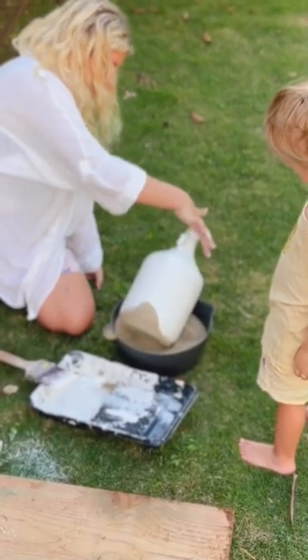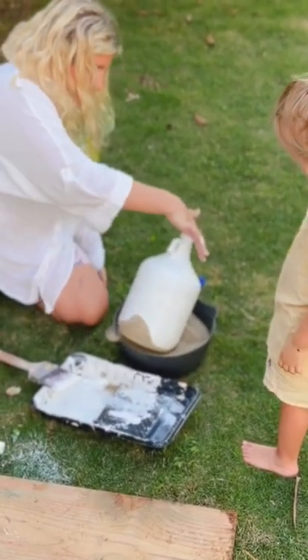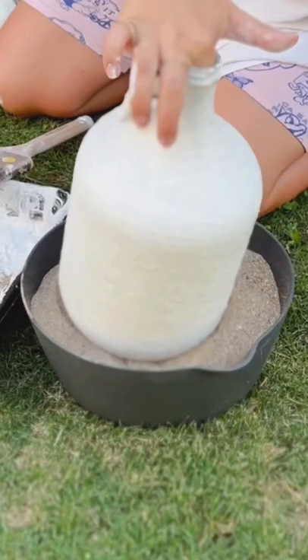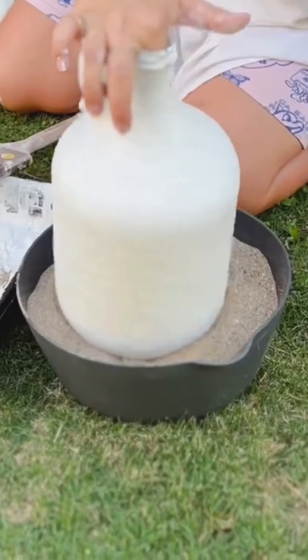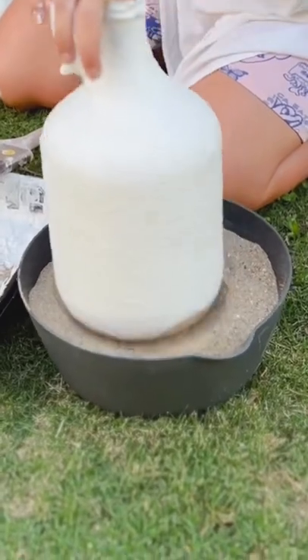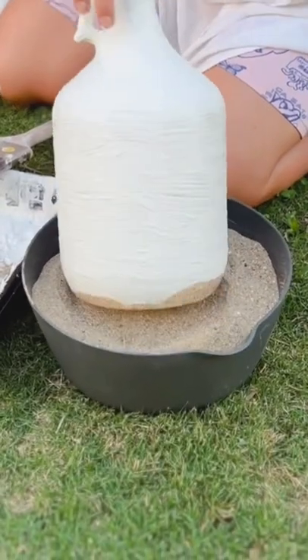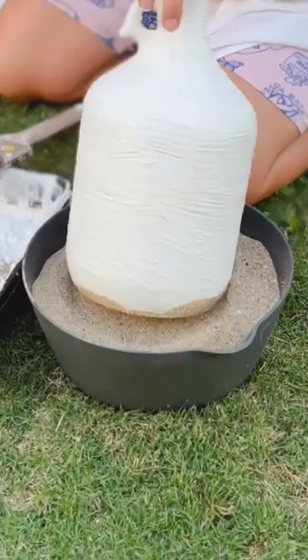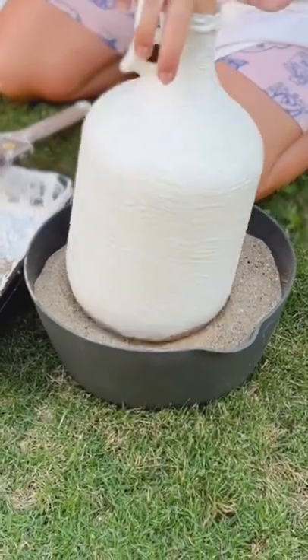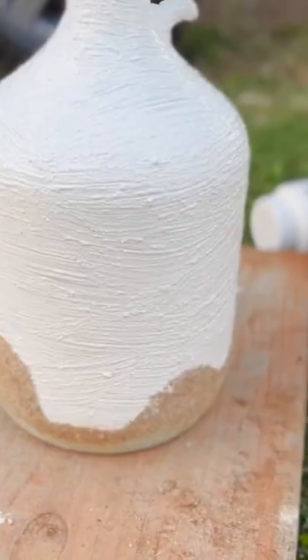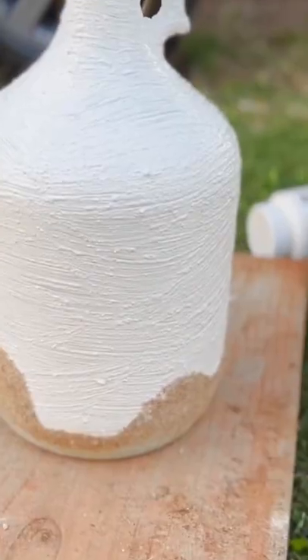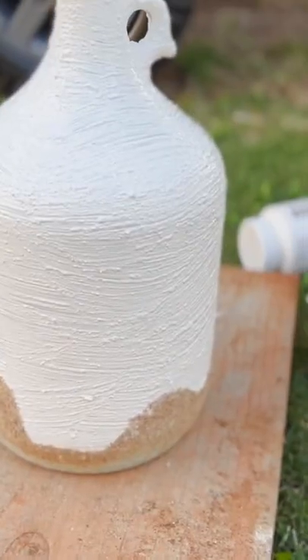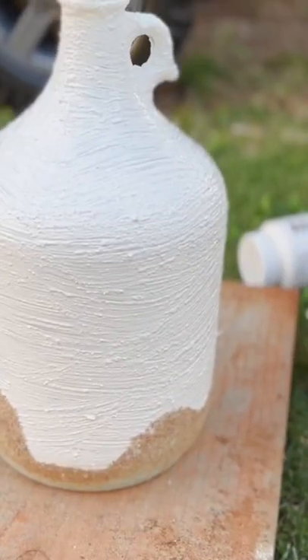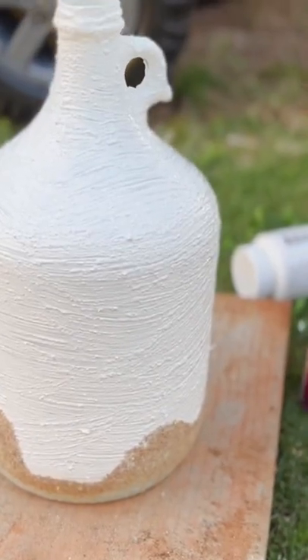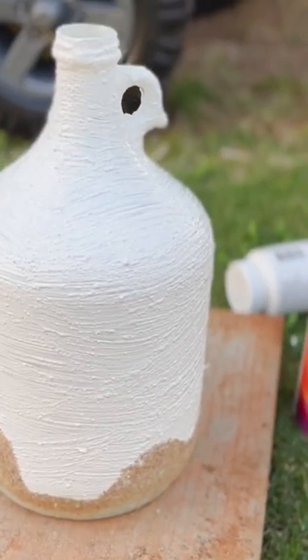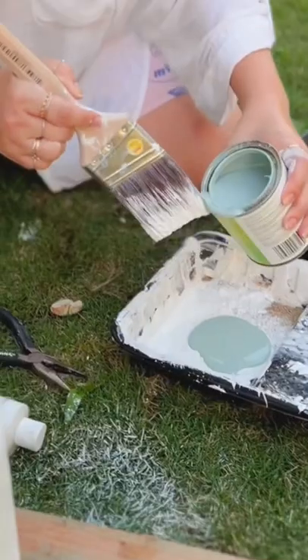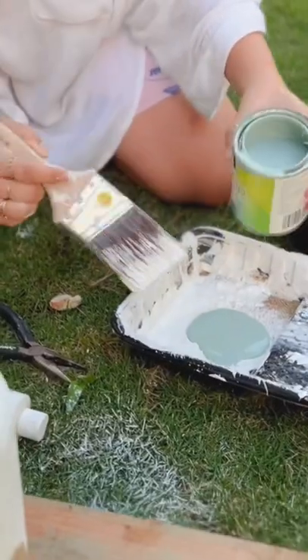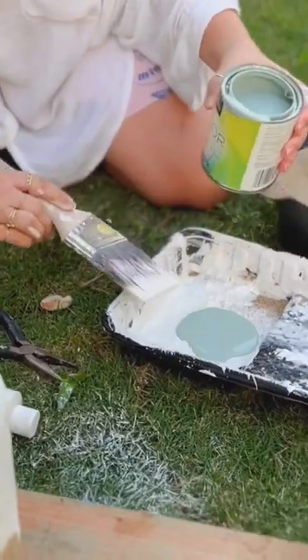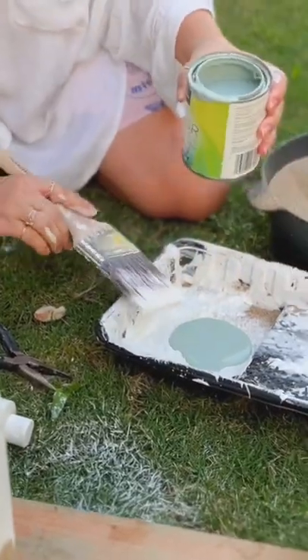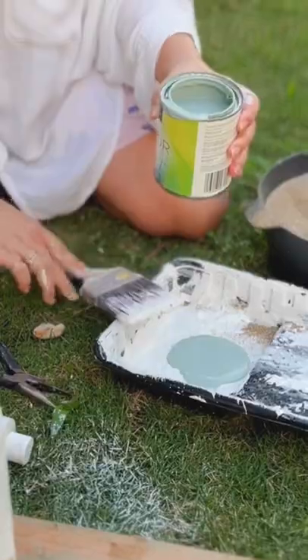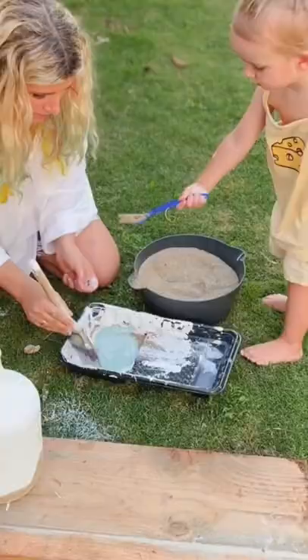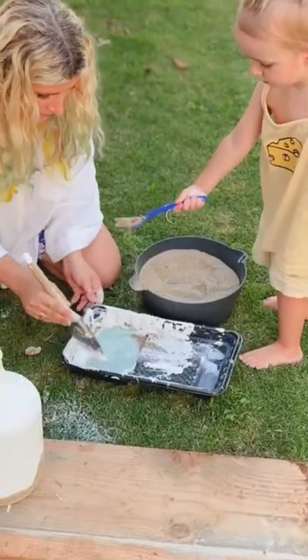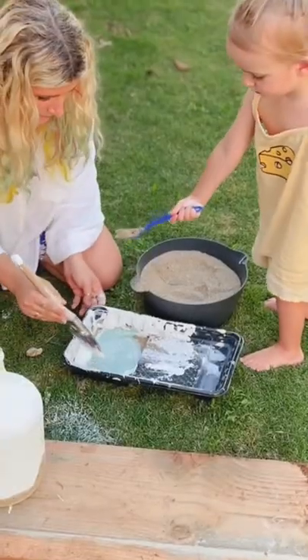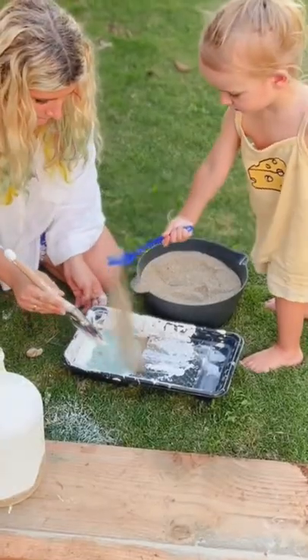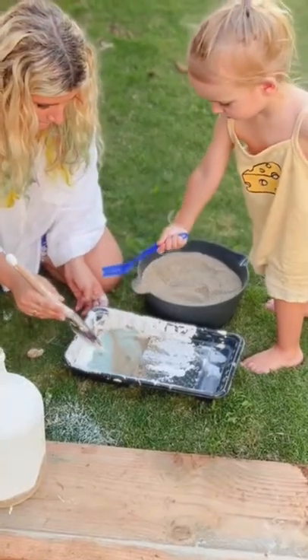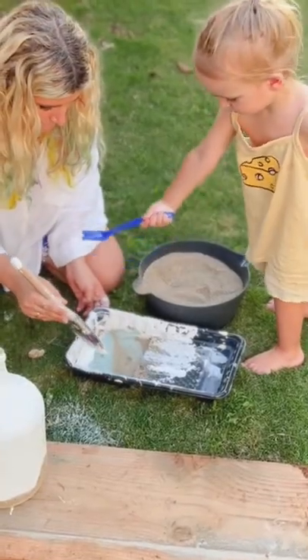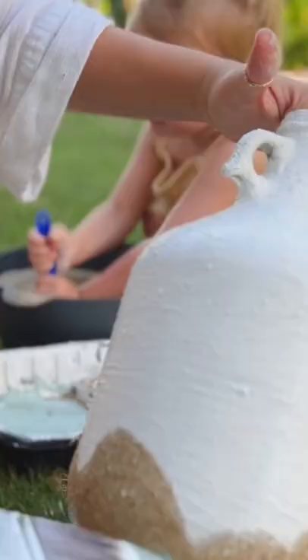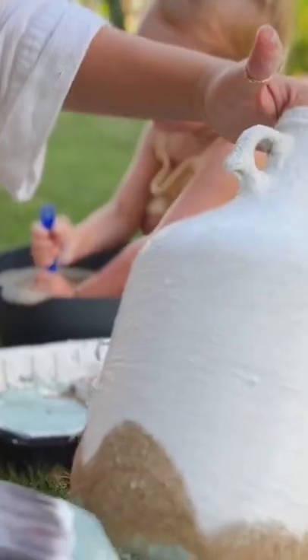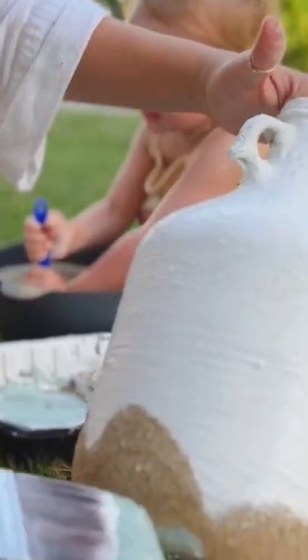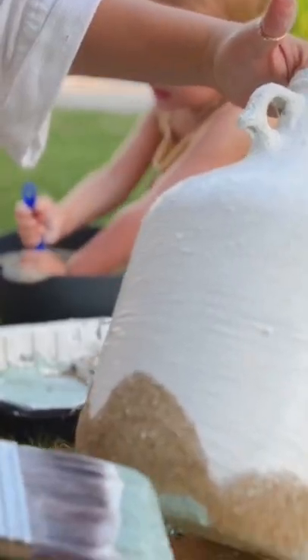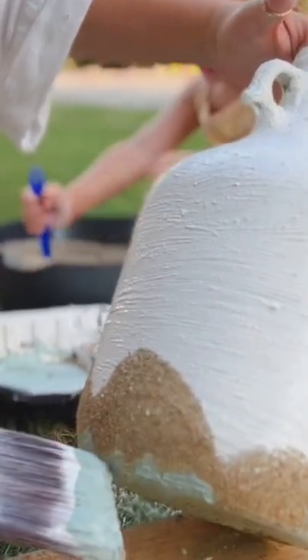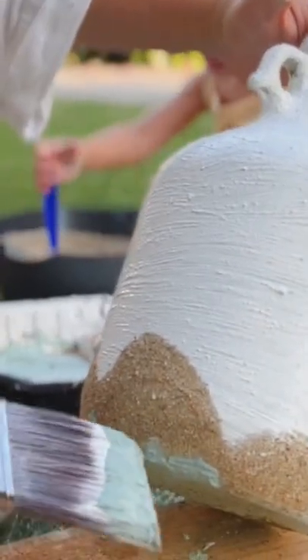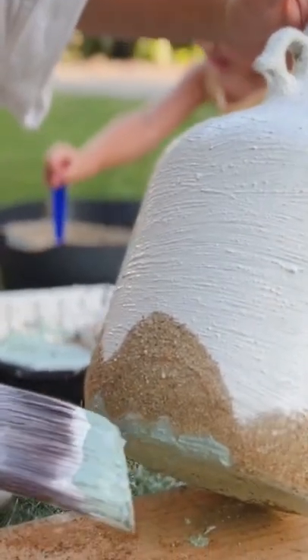Then I dipped the base in the sand again to give it that really kind of wavy patterned look, and finished it off with some teal paint for a water's edge.